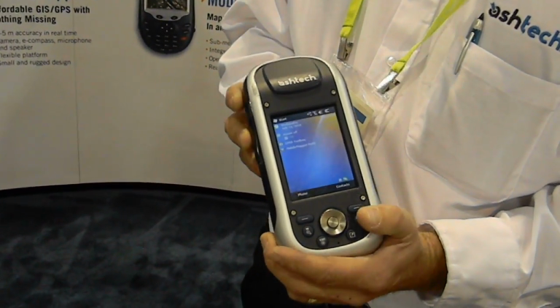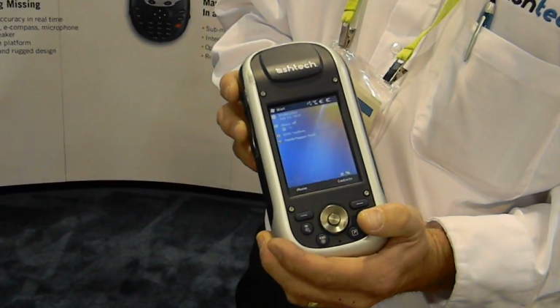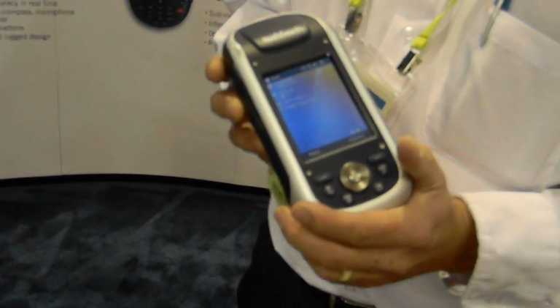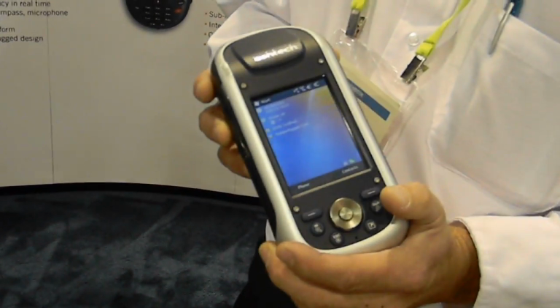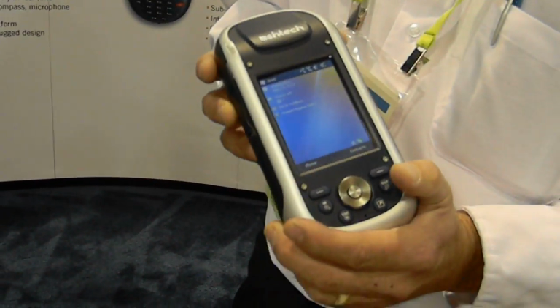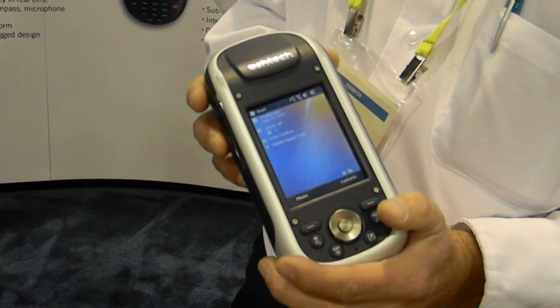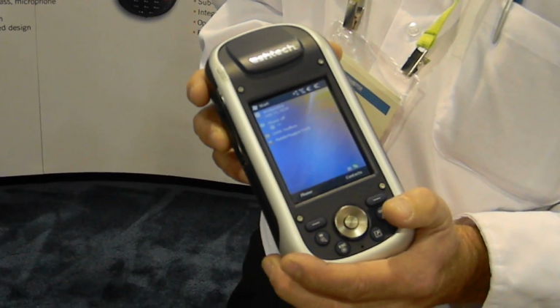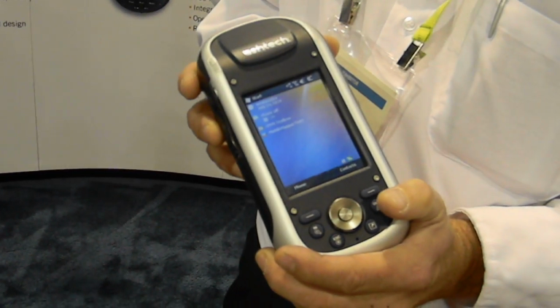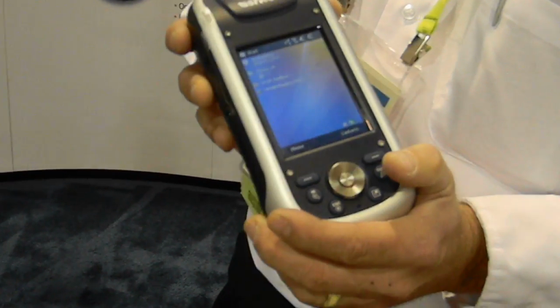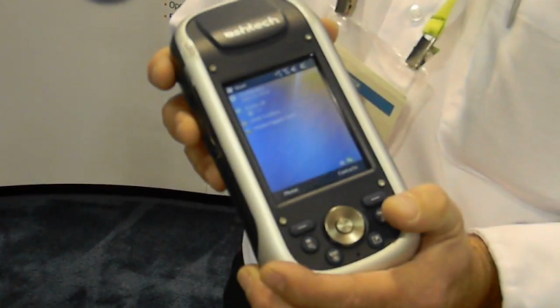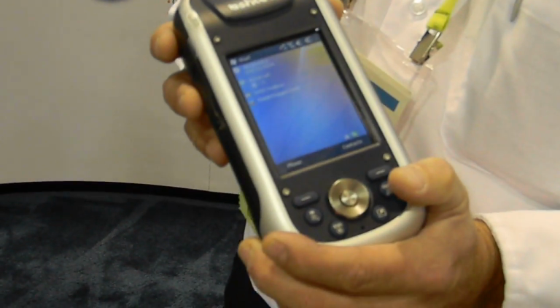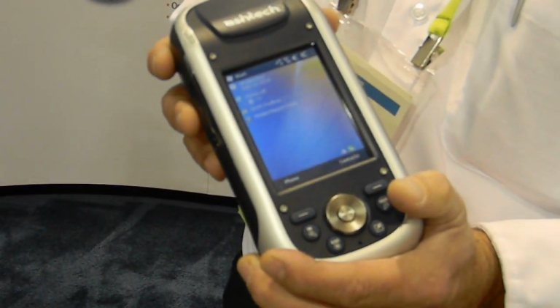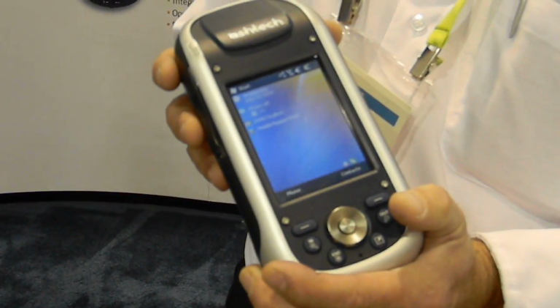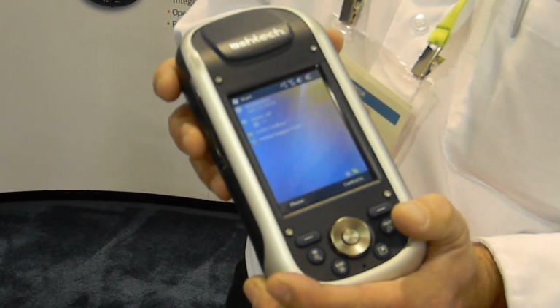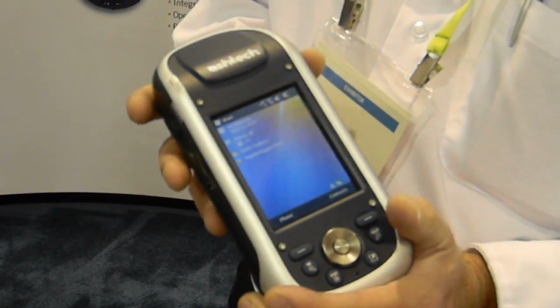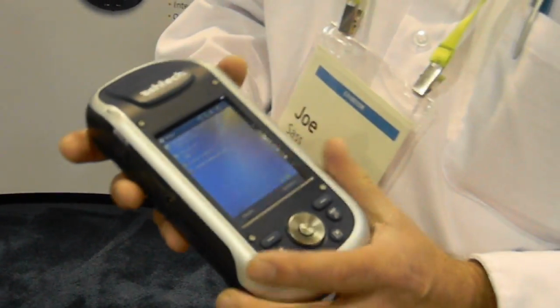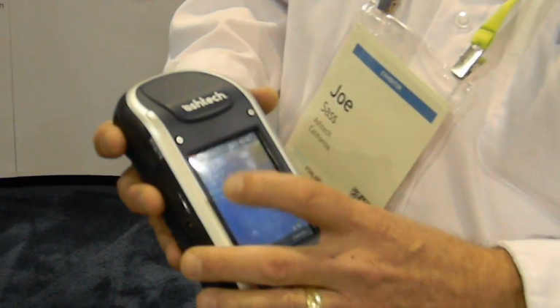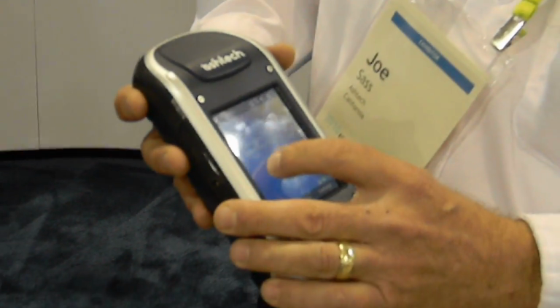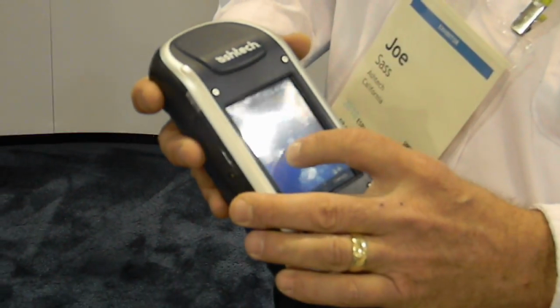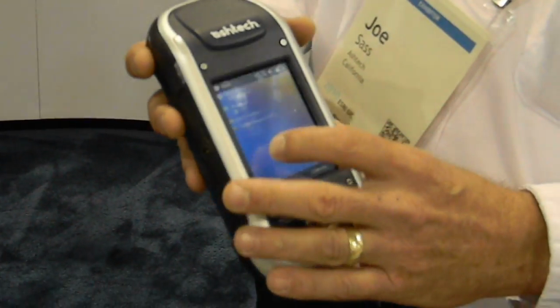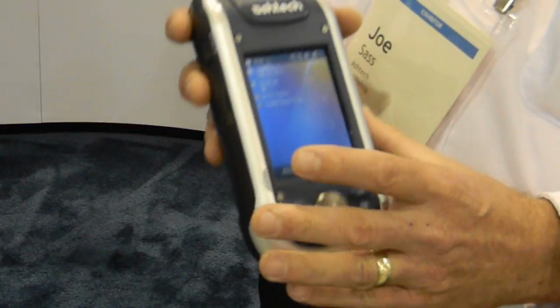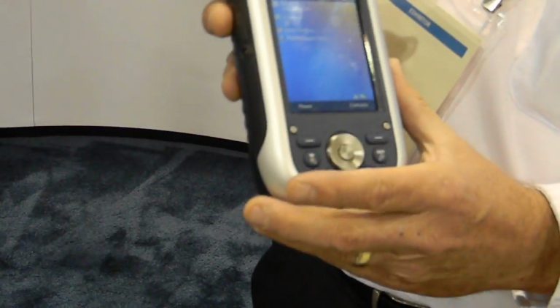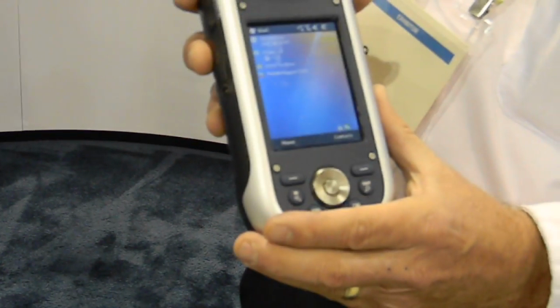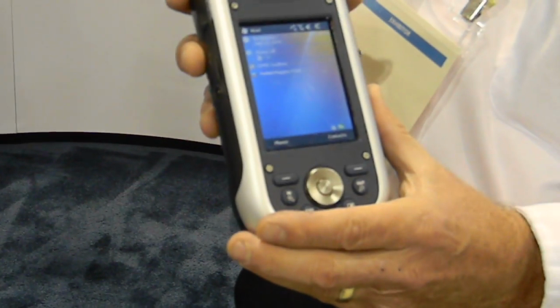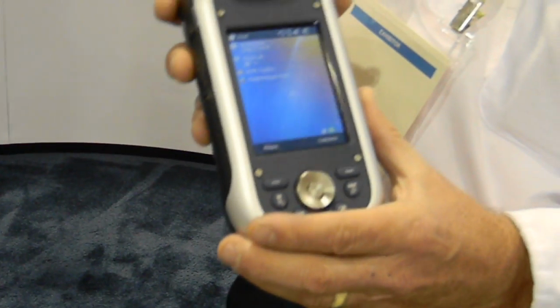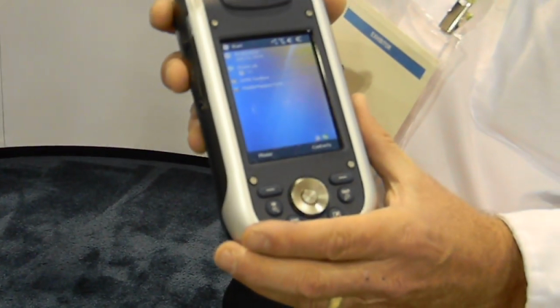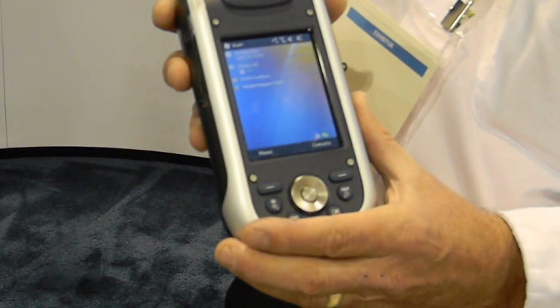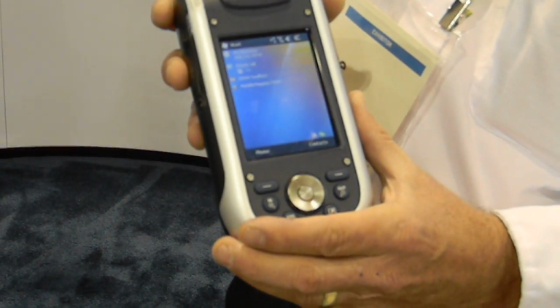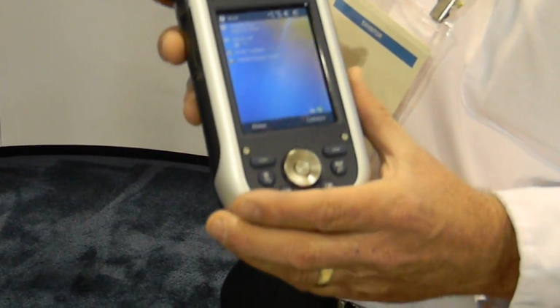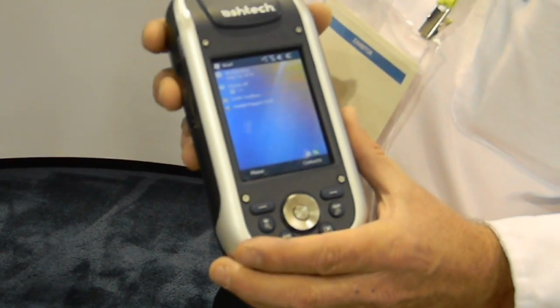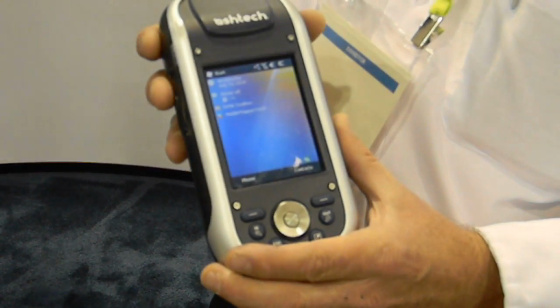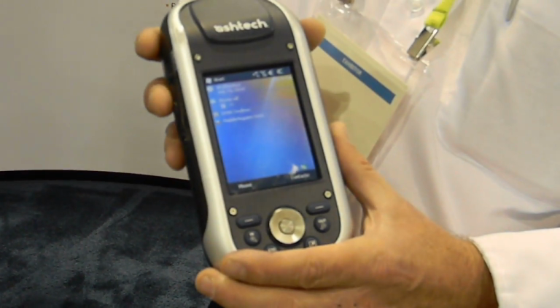On Monday, we introduced the Mobile Mapper 100, the newest handheld from Ashtech. Mobile Mapper 100 features GLONASS and GPS tracking, L1 capabilities.